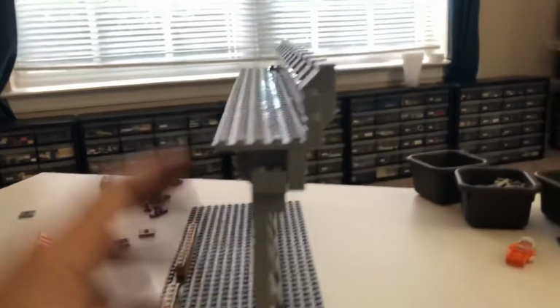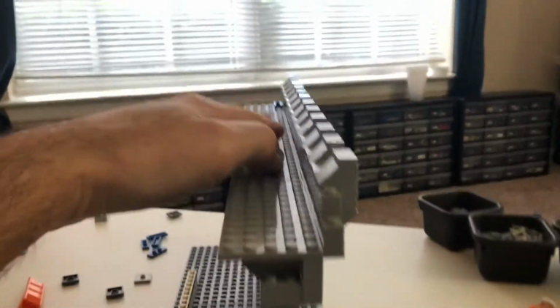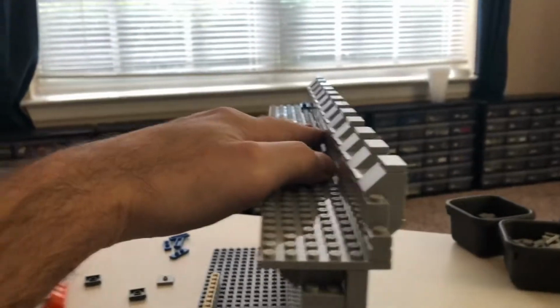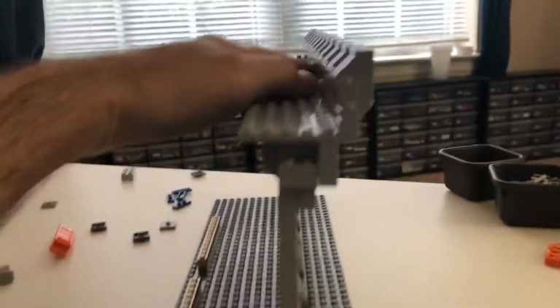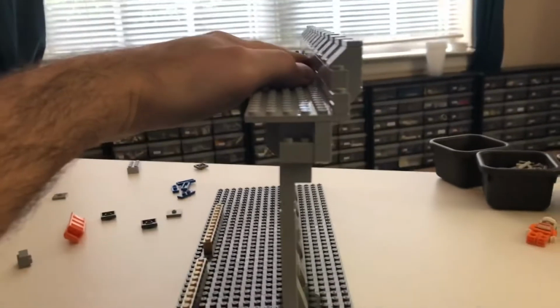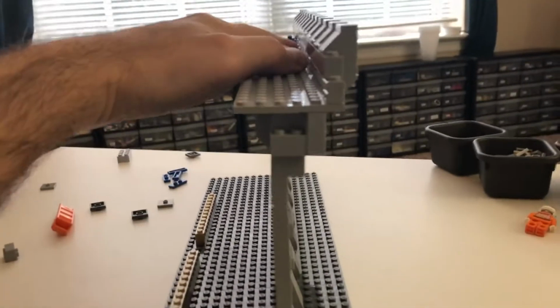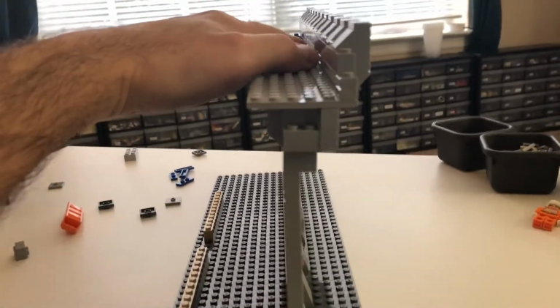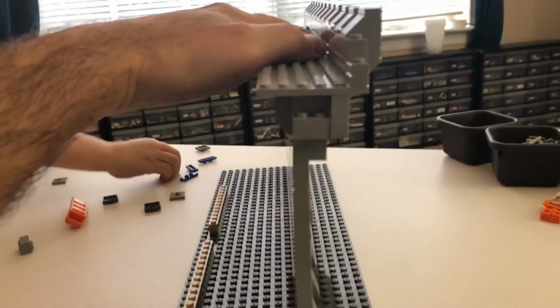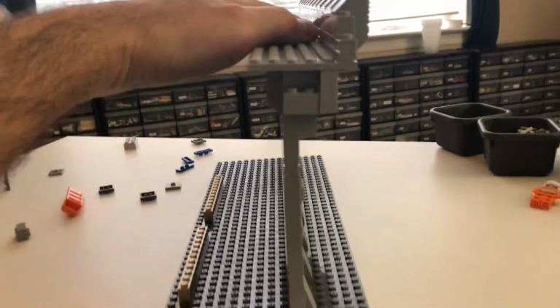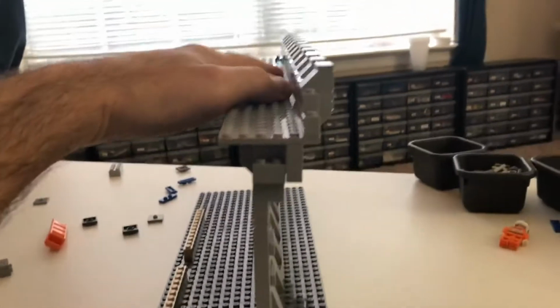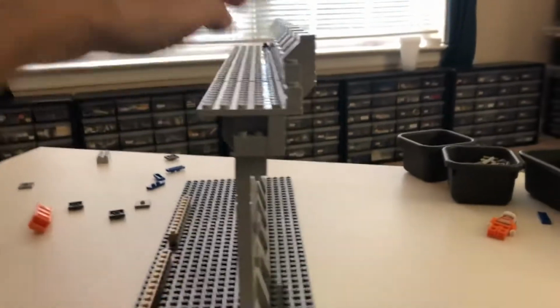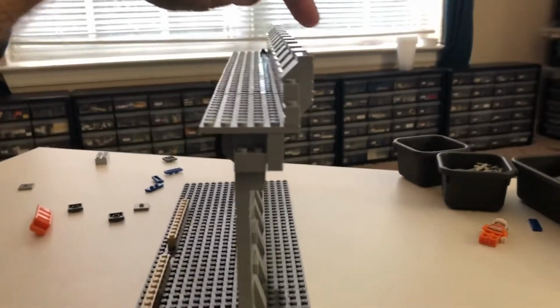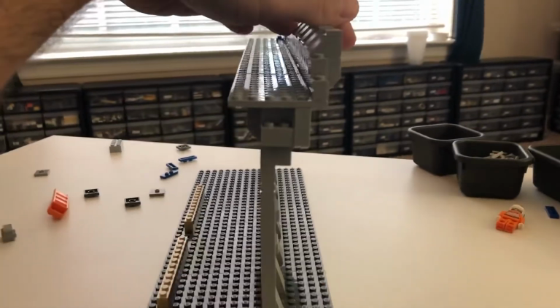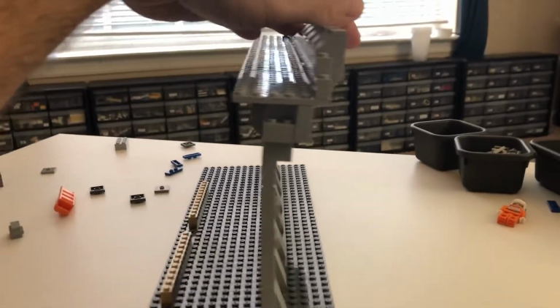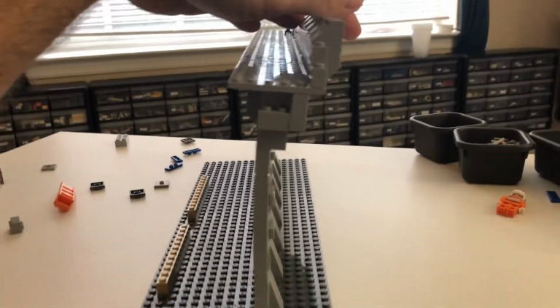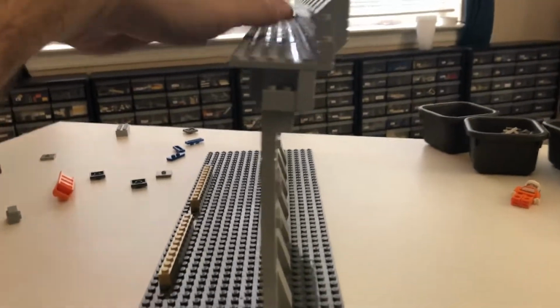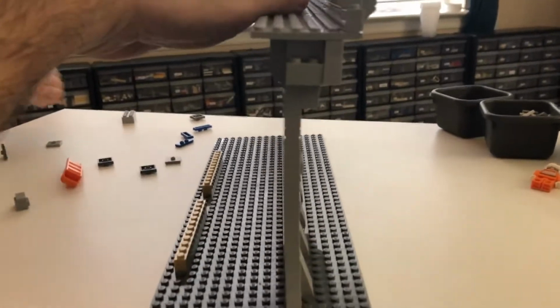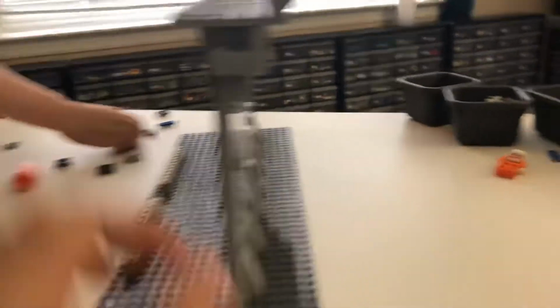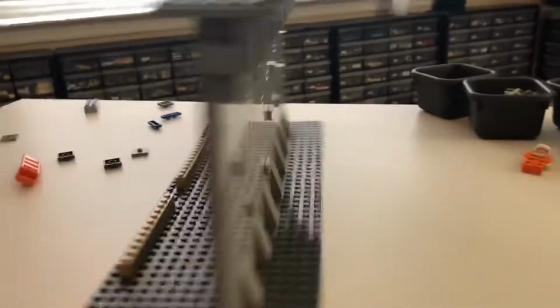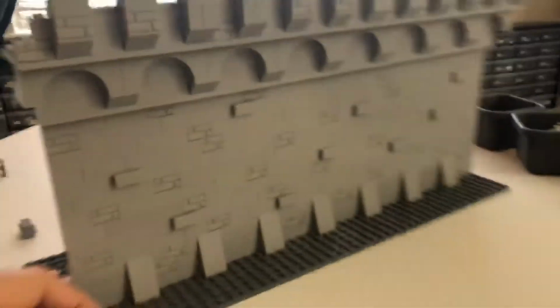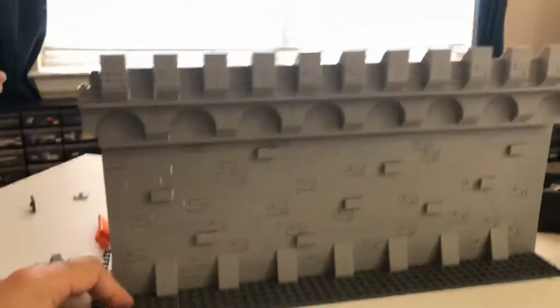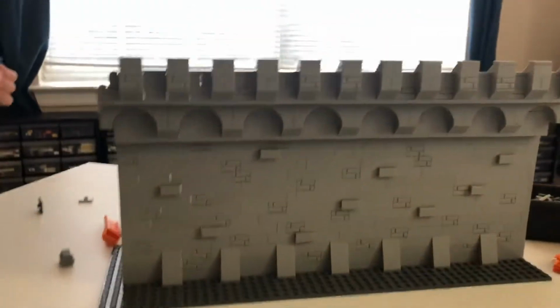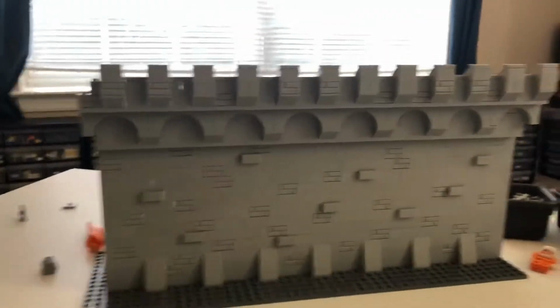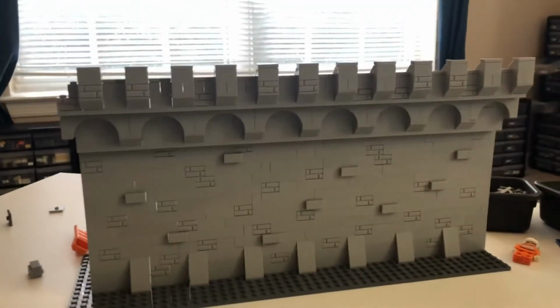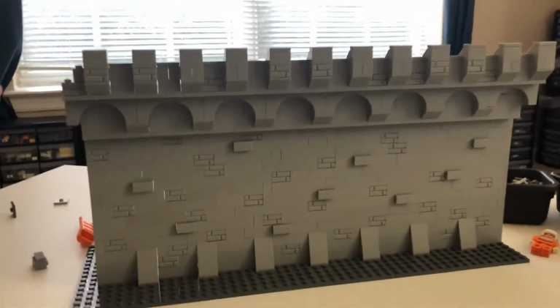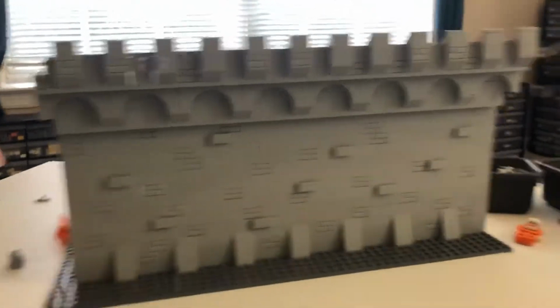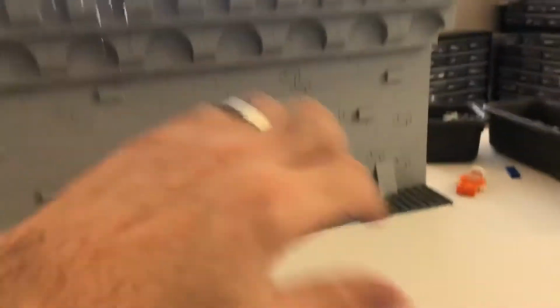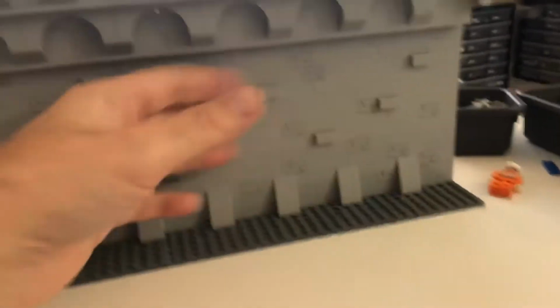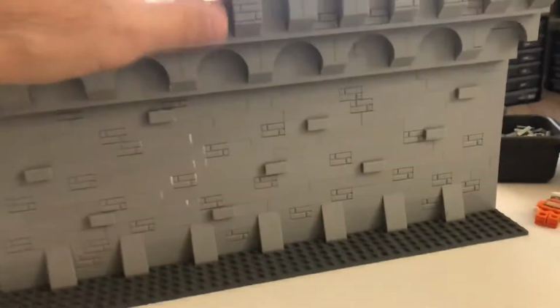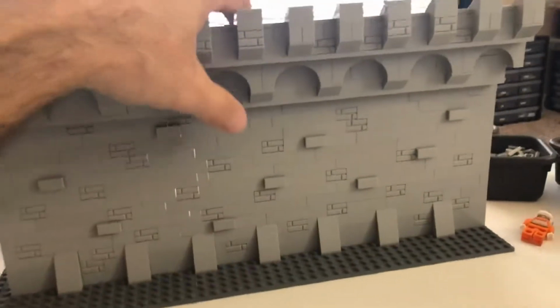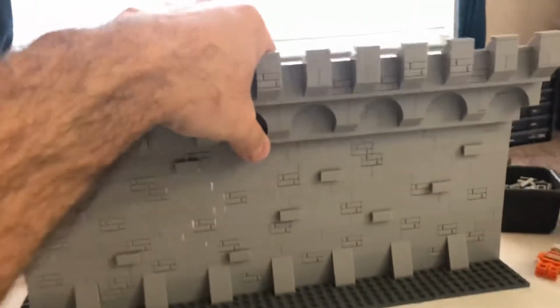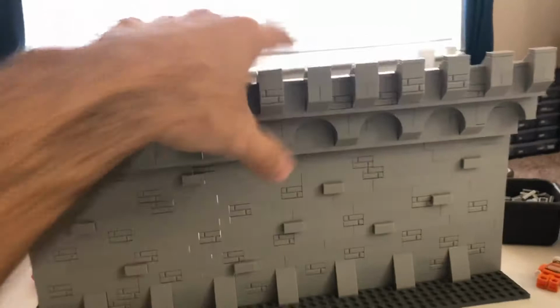It's not as fragile as it looks. I'm actually pressing down on it pretty hard right now. Obviously if I press here it's going to tilt. But in the final castle, it's going to be supported pretty well. It's strong from this side.